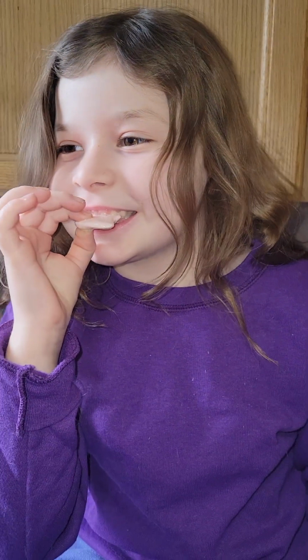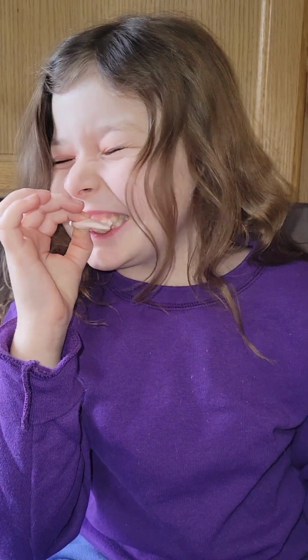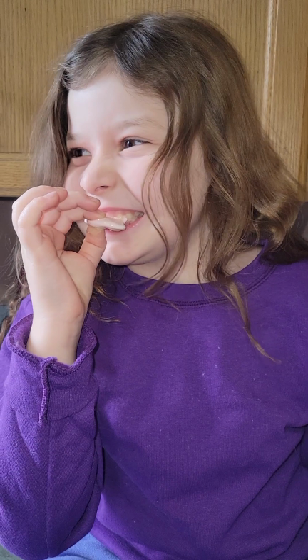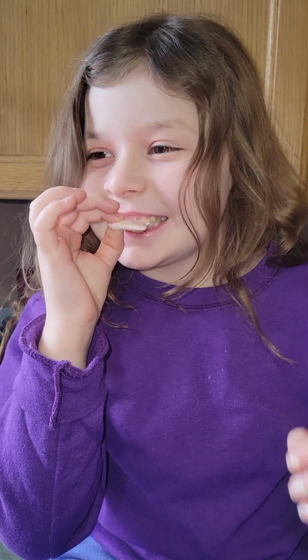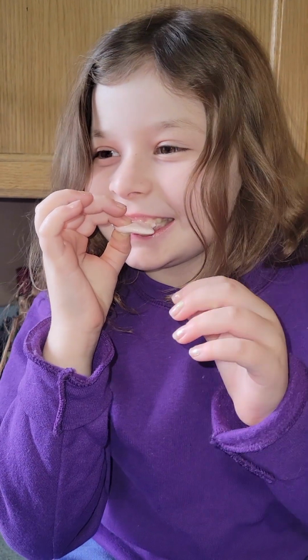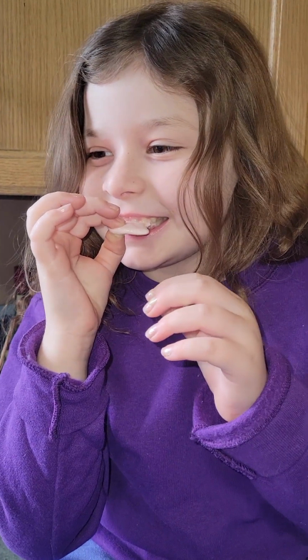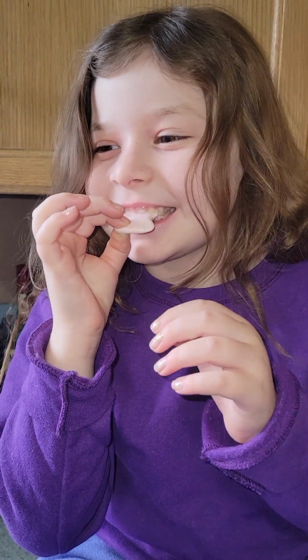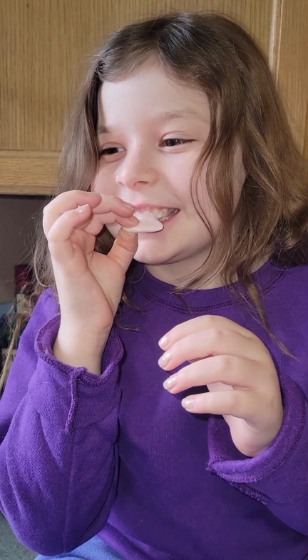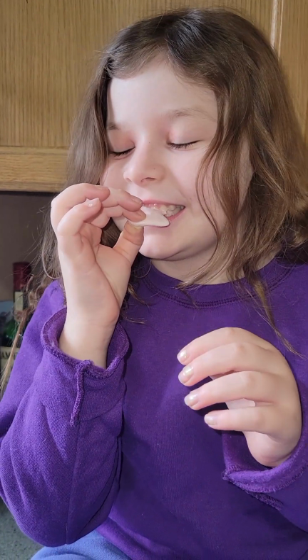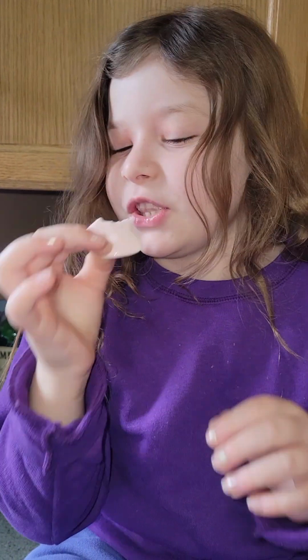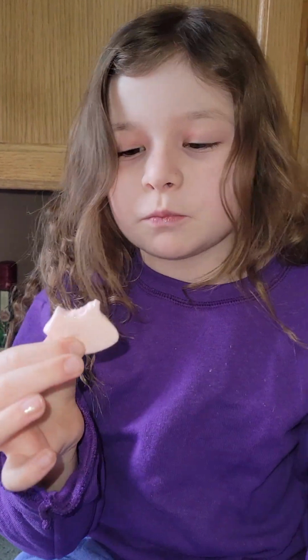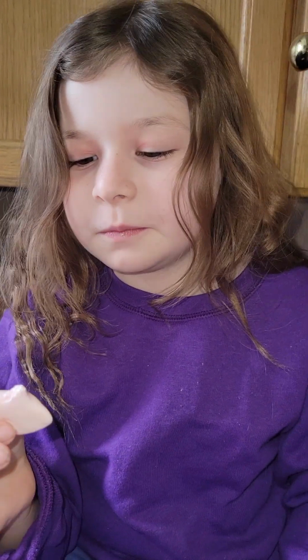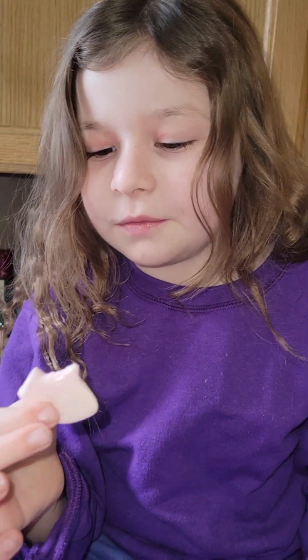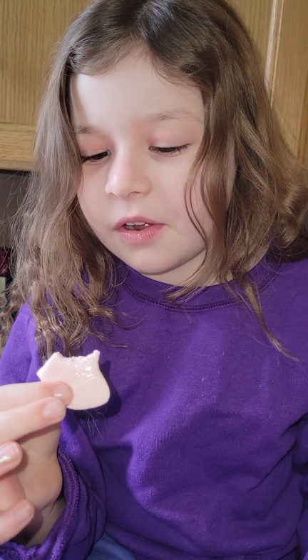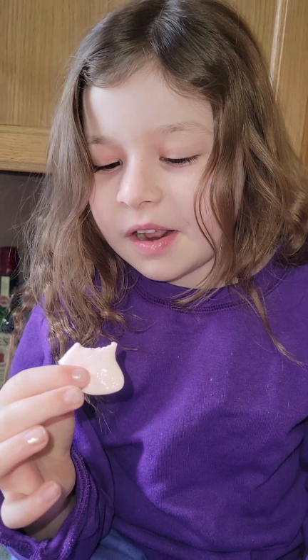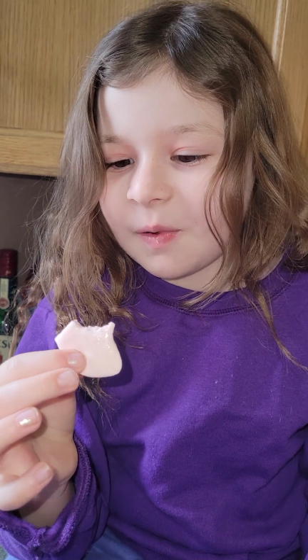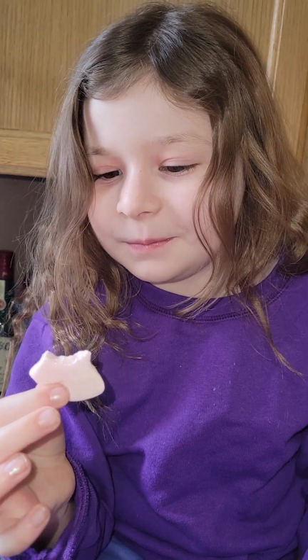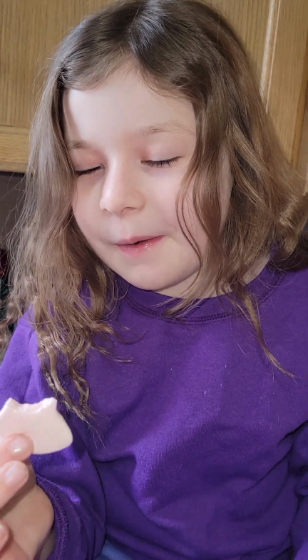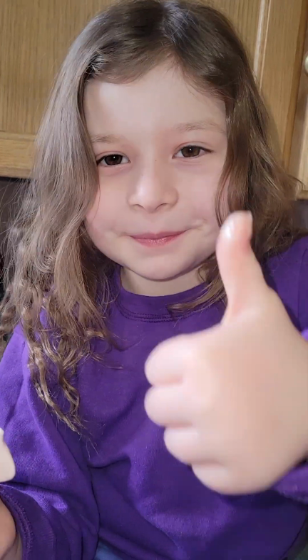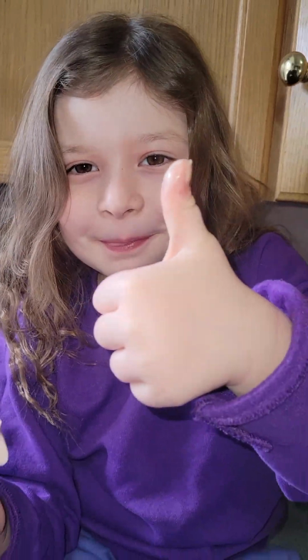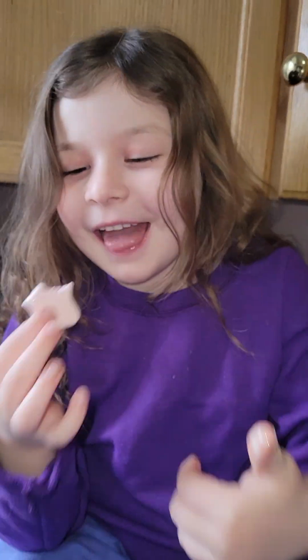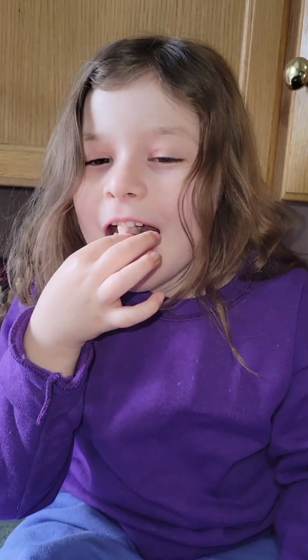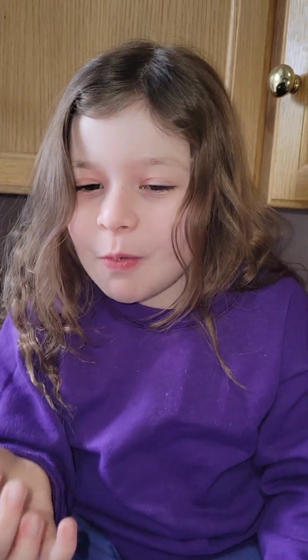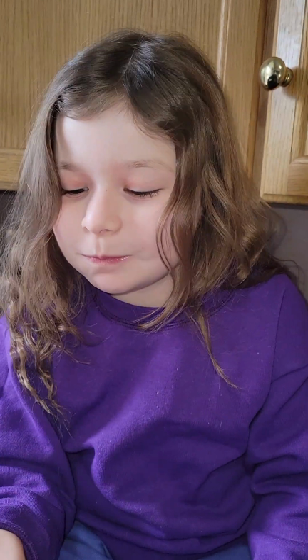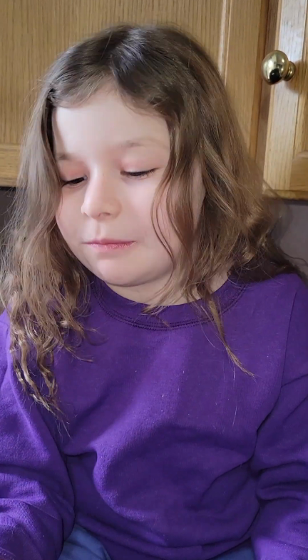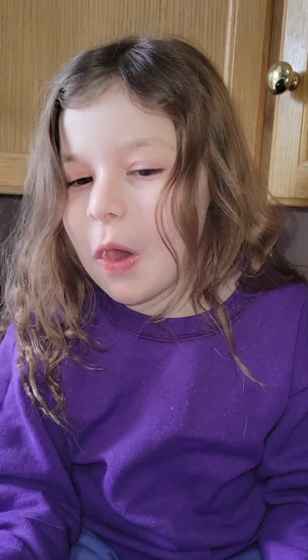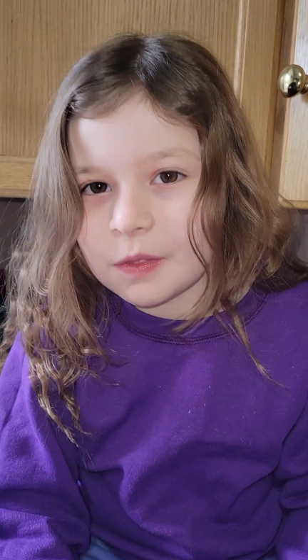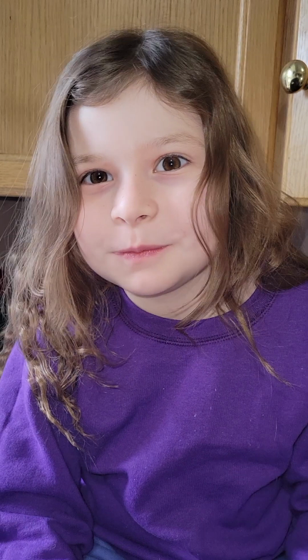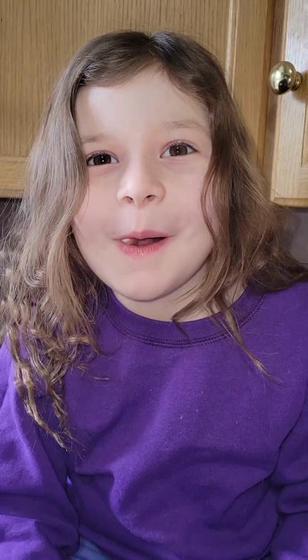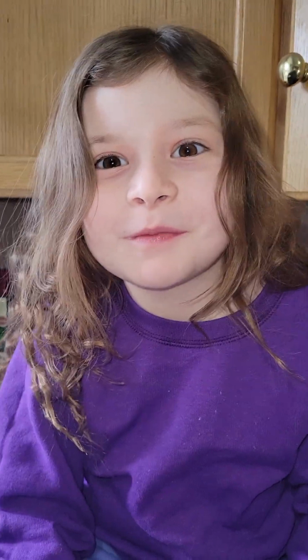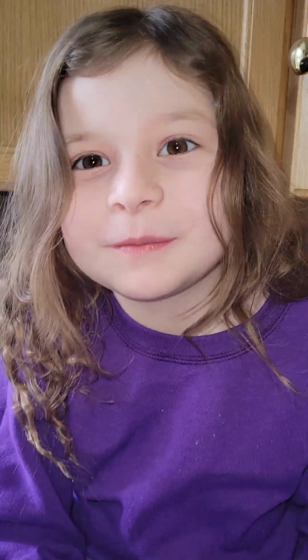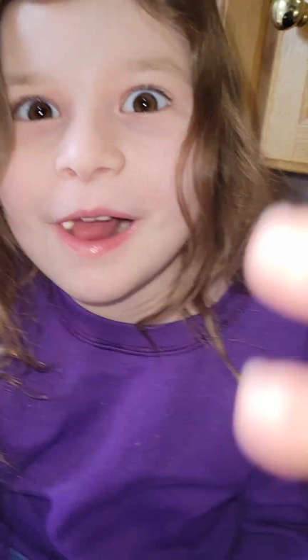Olivia's gonna try the marshmallow — she was asking about it. Tell me how it tastes. Is it really chewy? Wow, yeah, it was very chewy! Are you sure it's good? You look kind of confused.